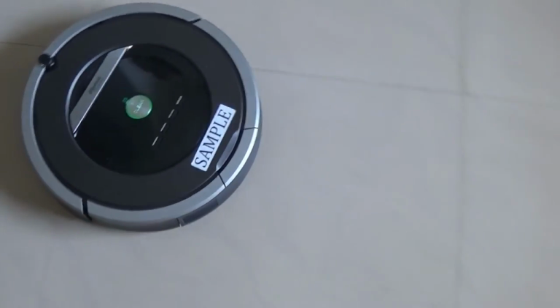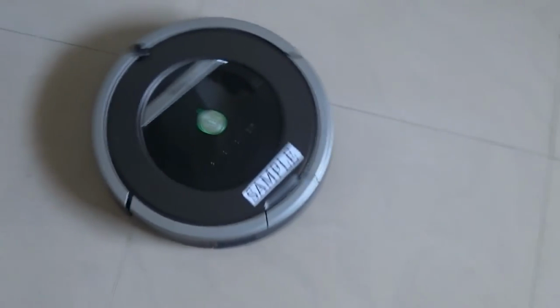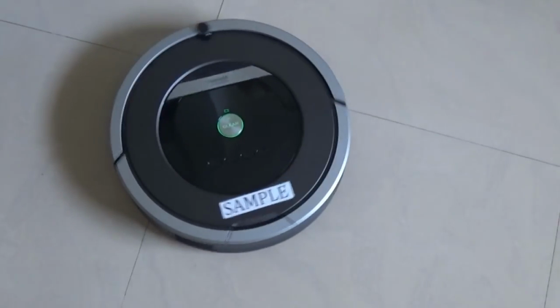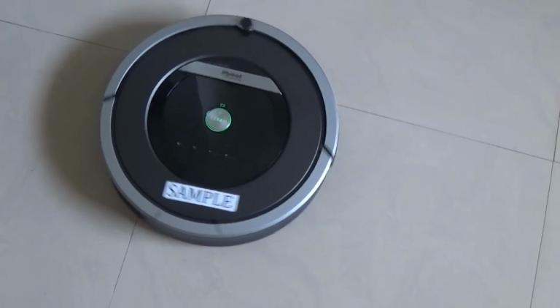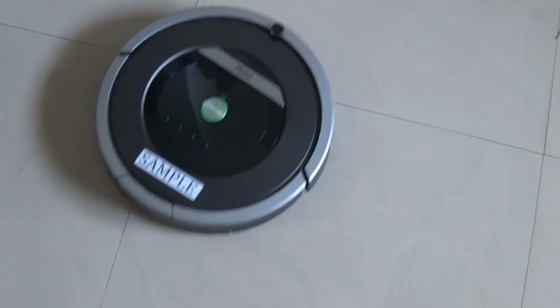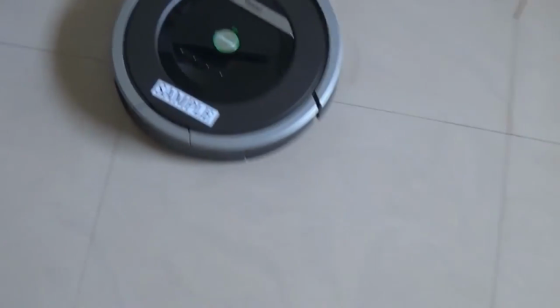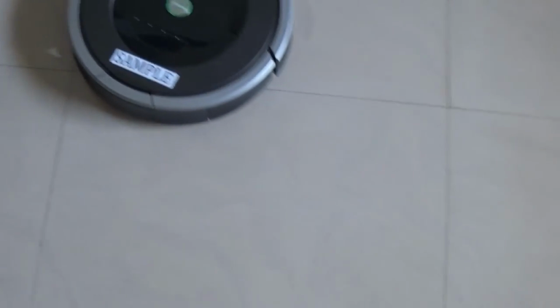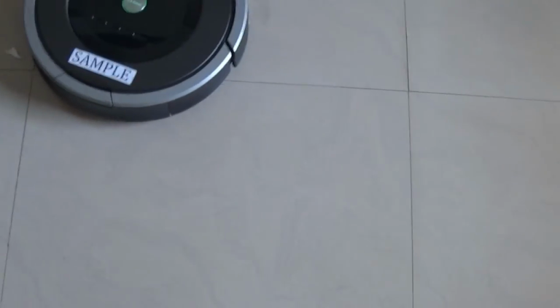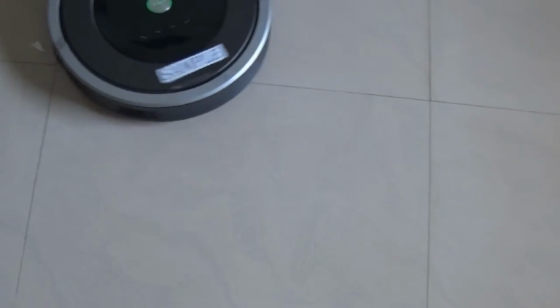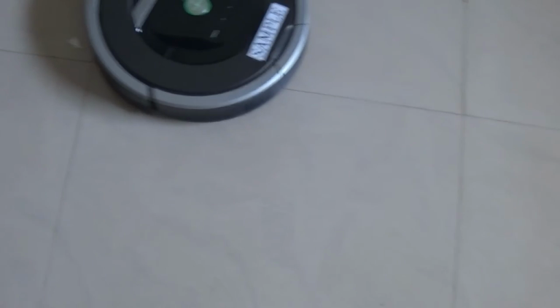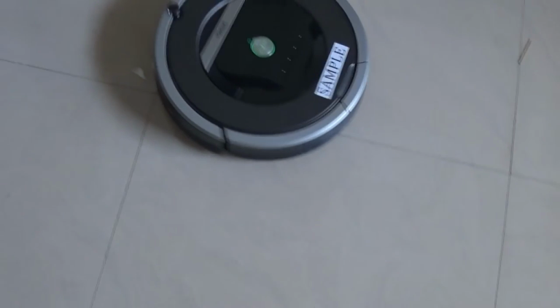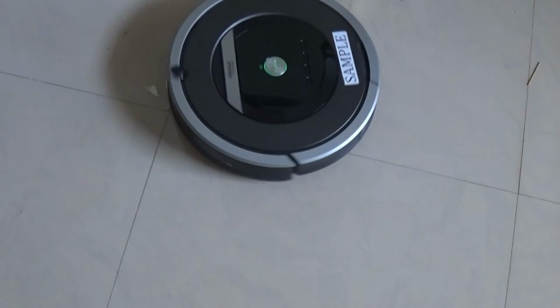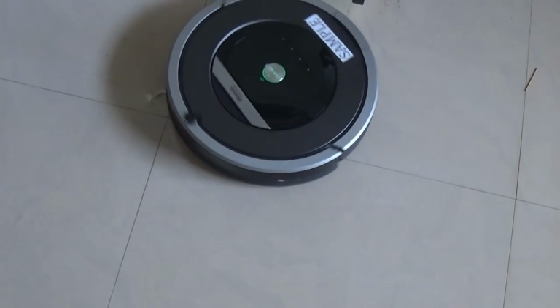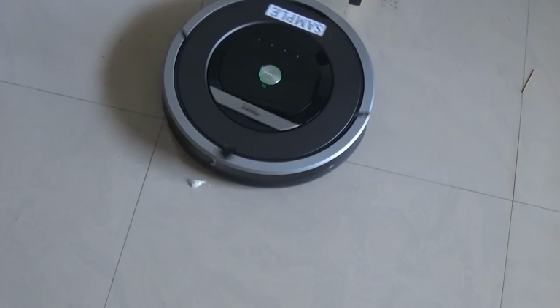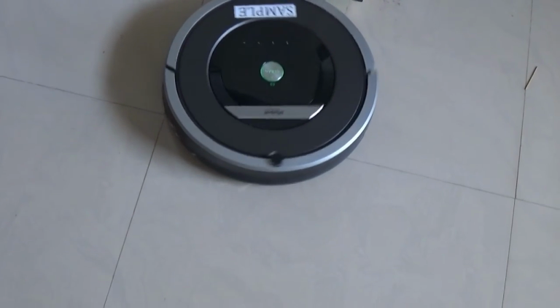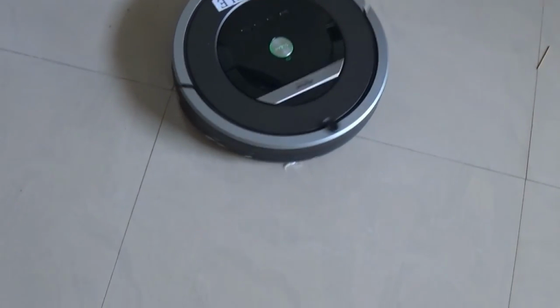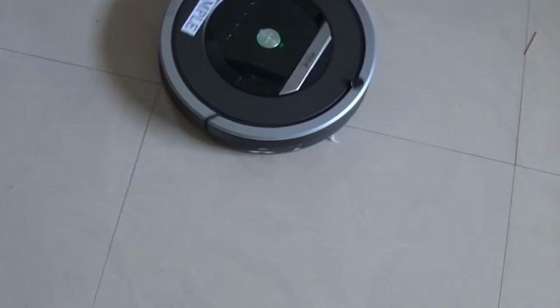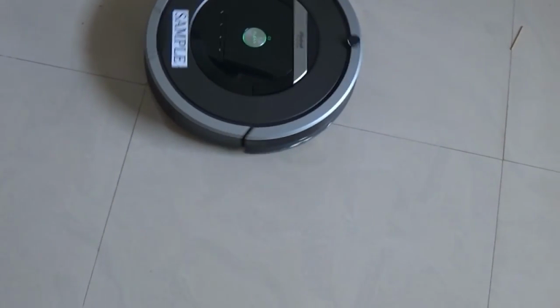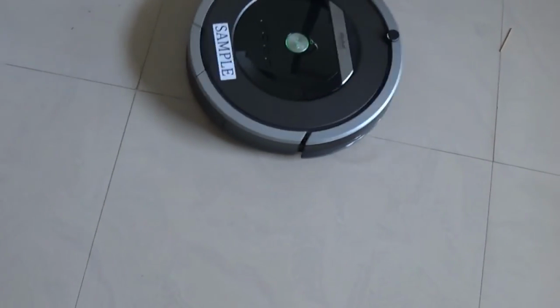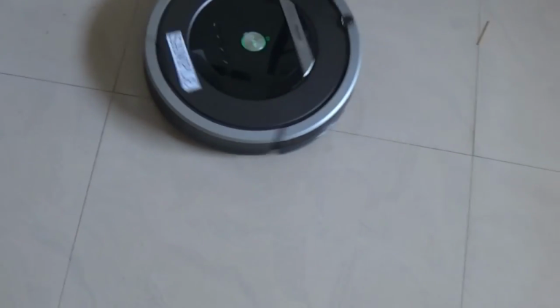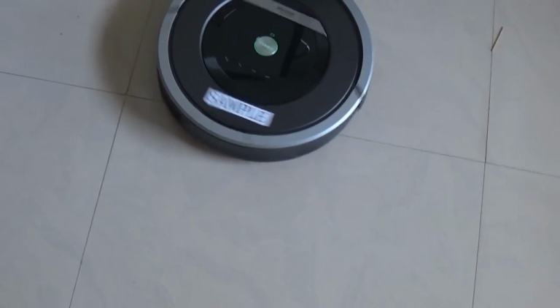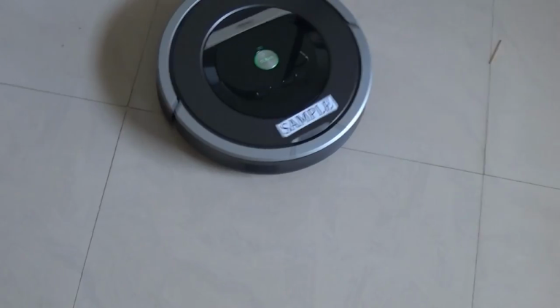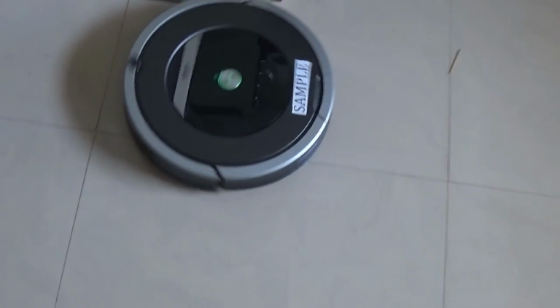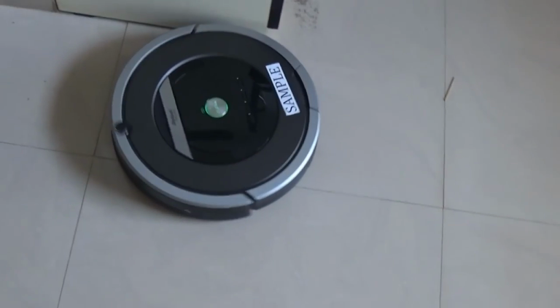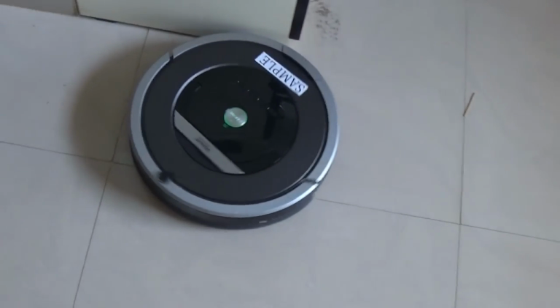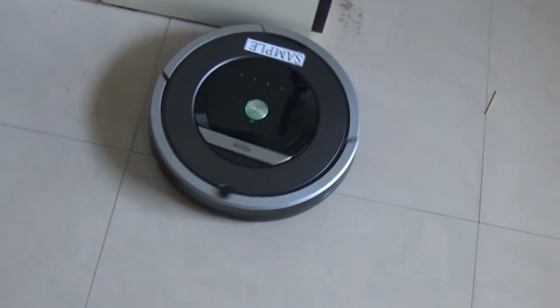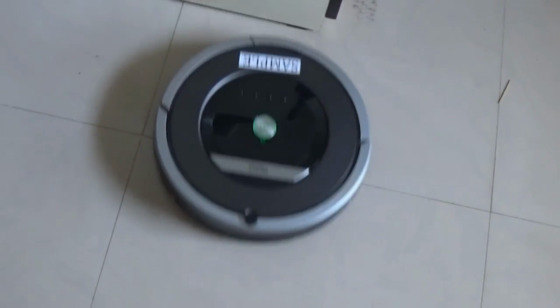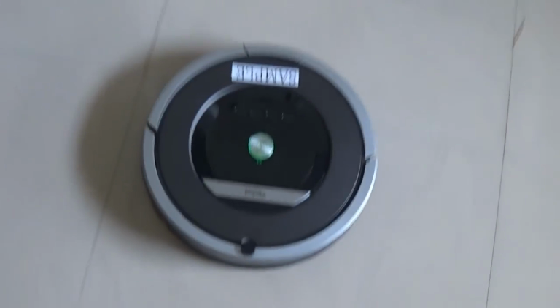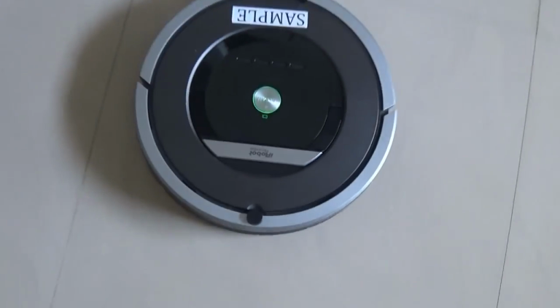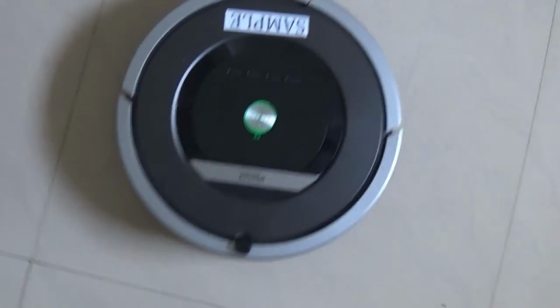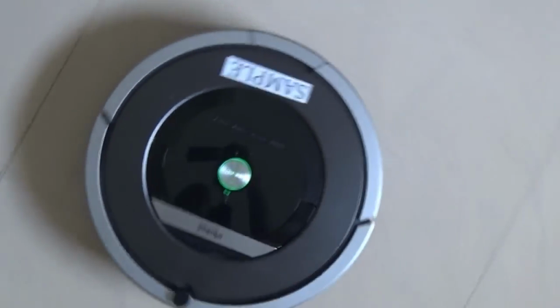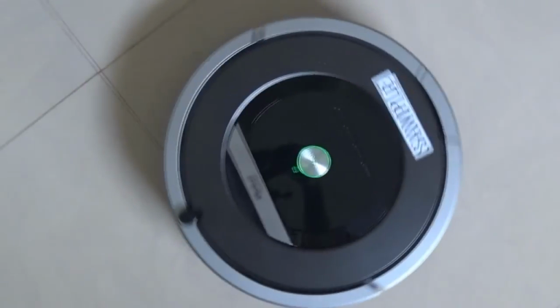The Roomba also needs periodic maintenance. The extractors and sensors need to be cleaned, and the dustbin has to be emptied when it is full. Fortunately, there is an indicator — including a voice indicator — that tells you when the bin is full.